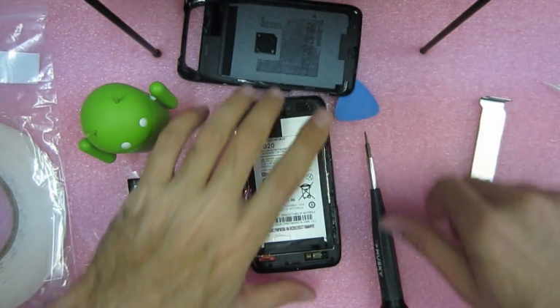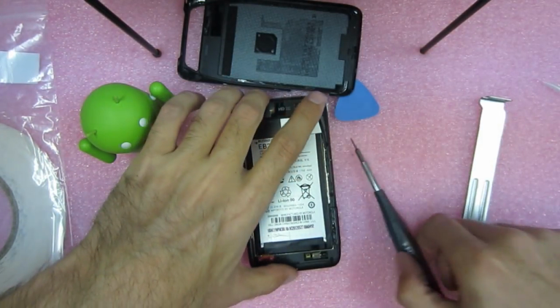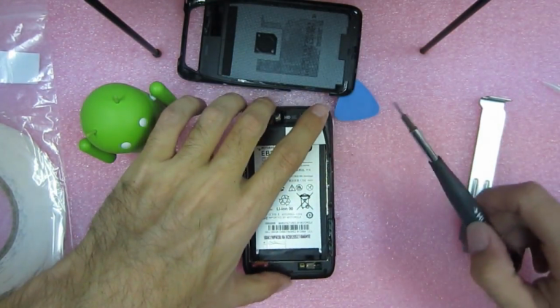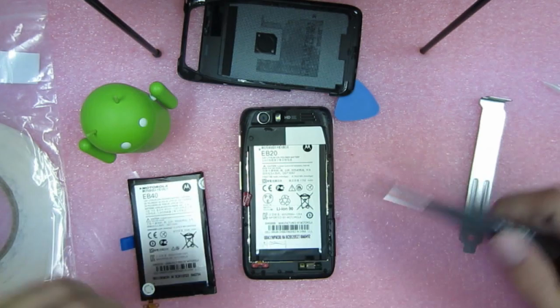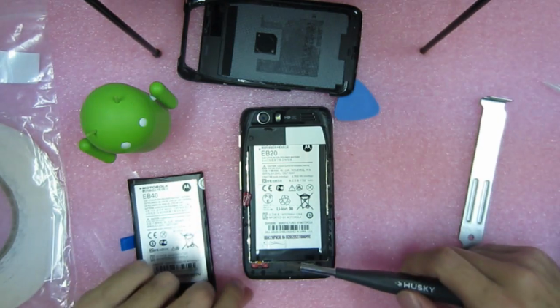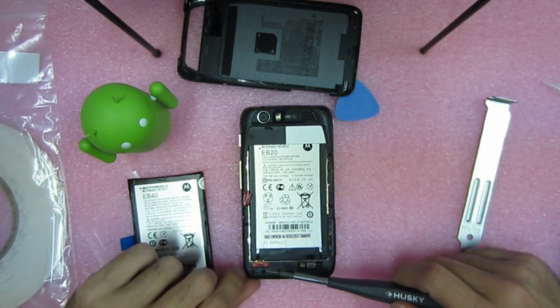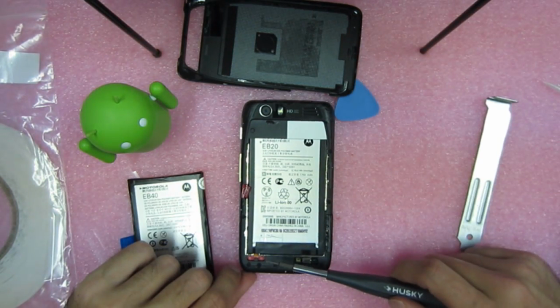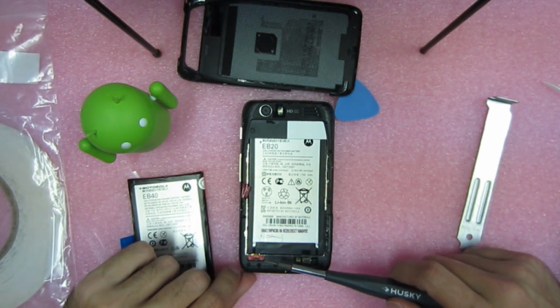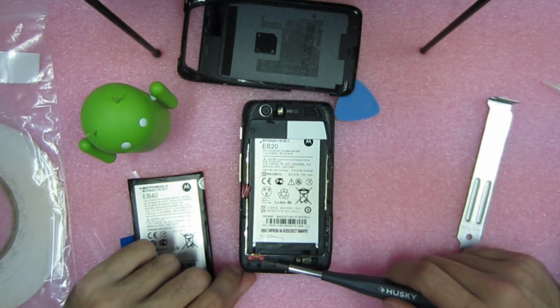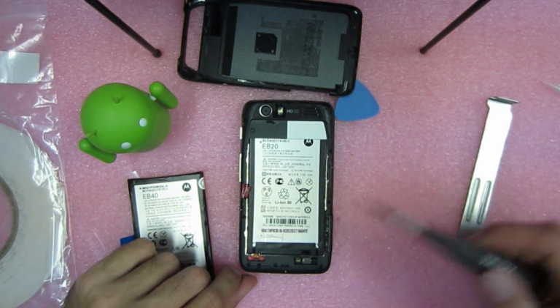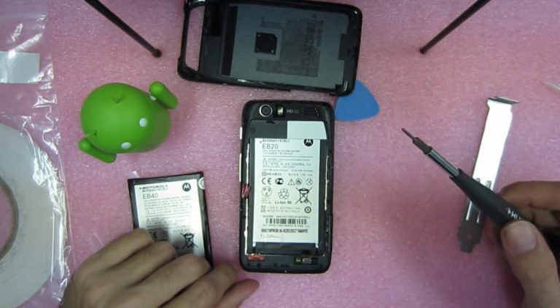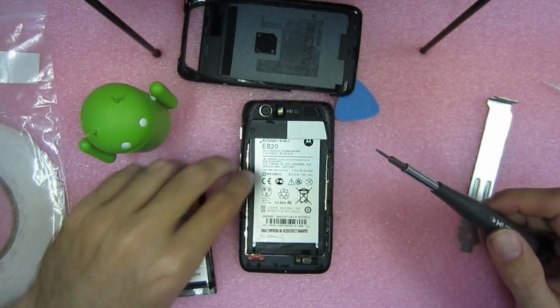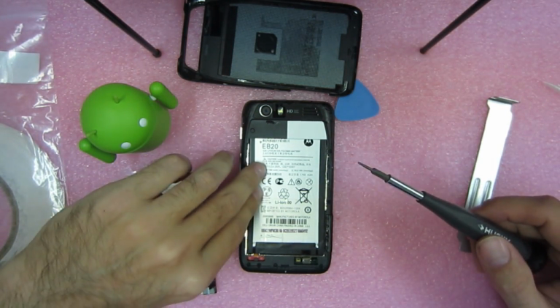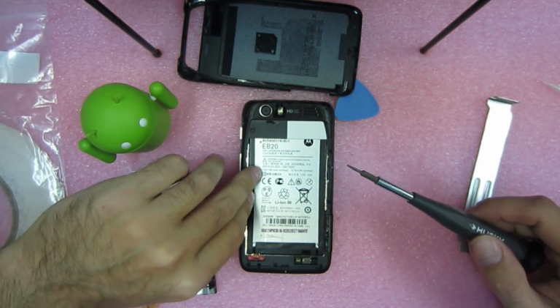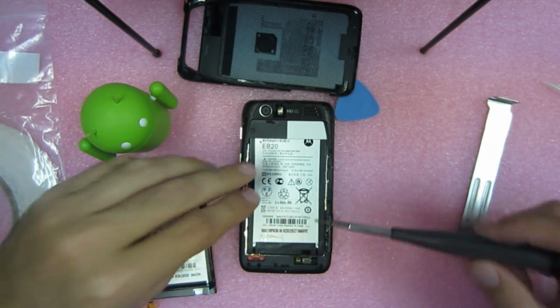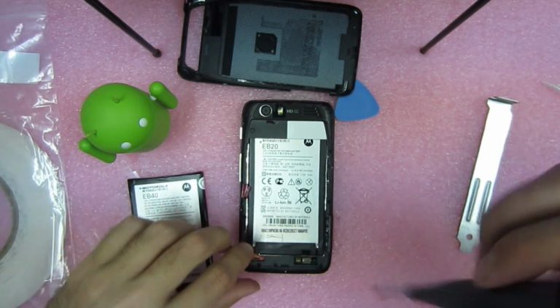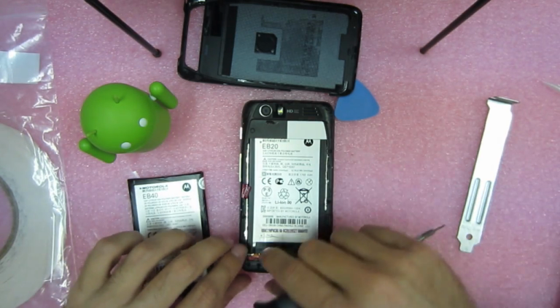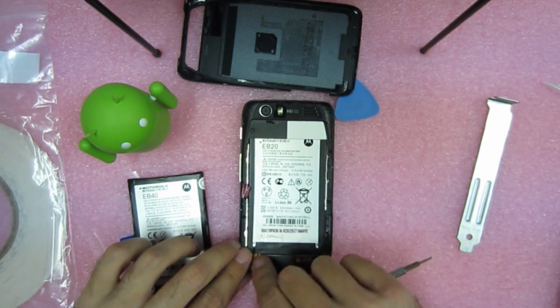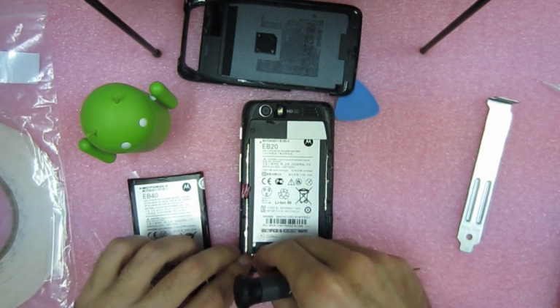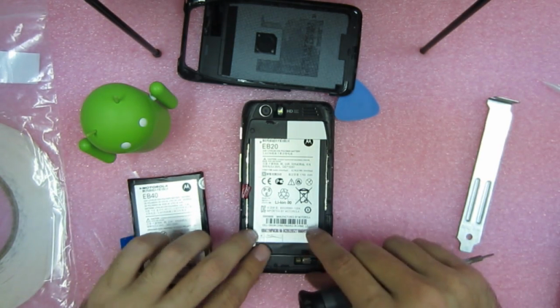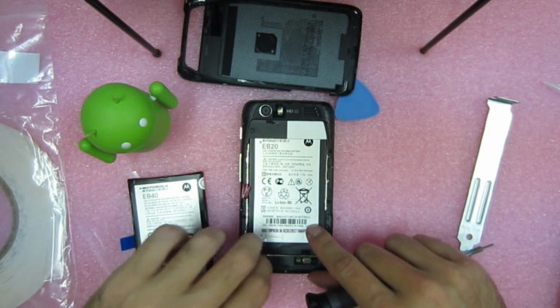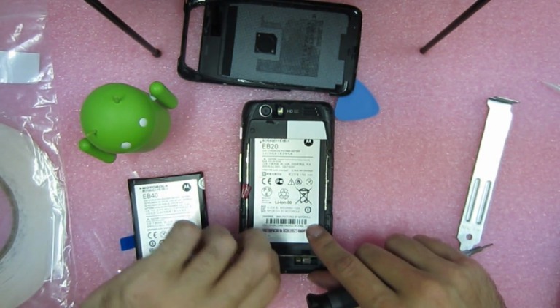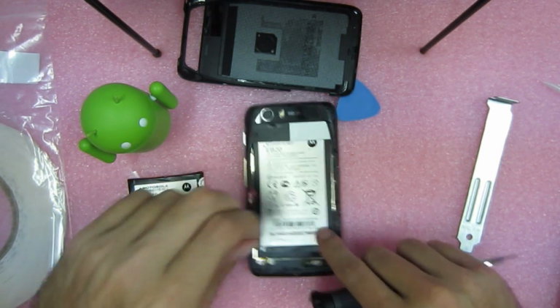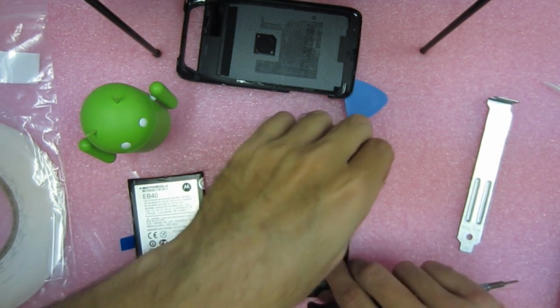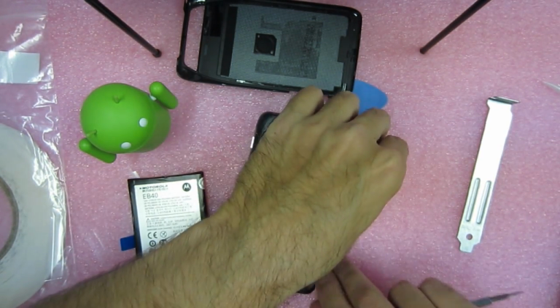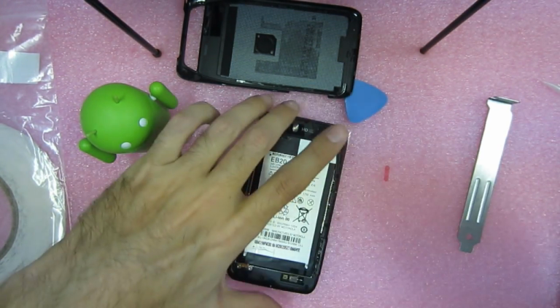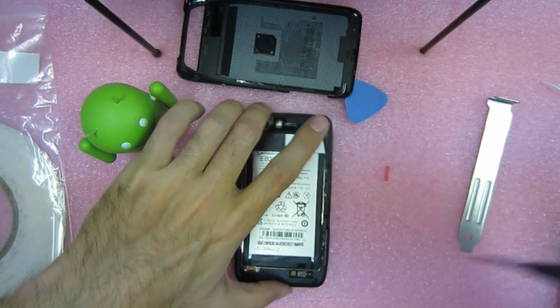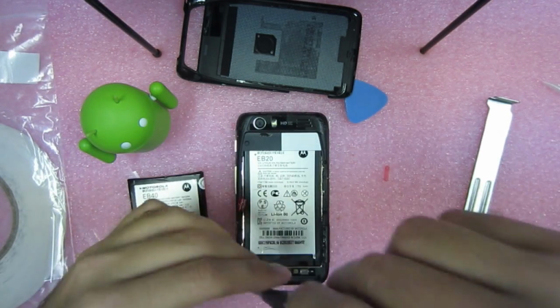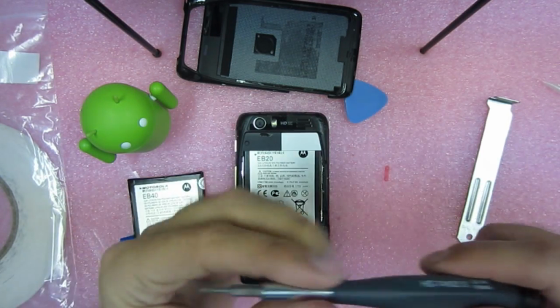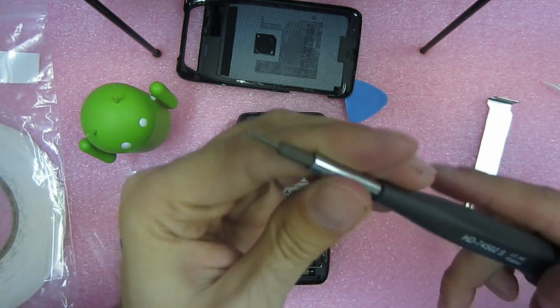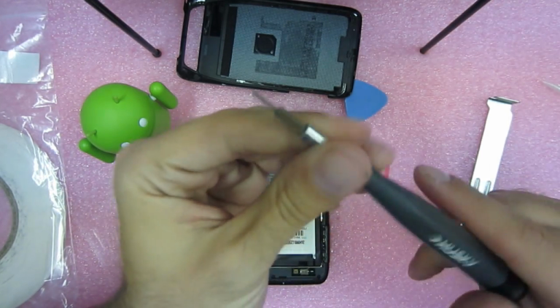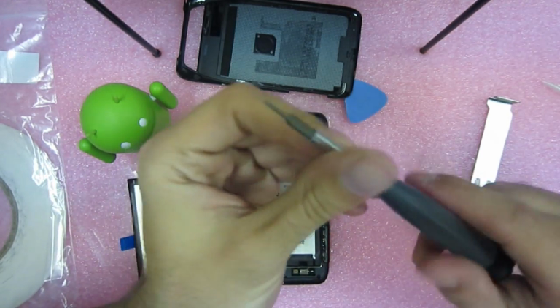So now you've got your screws — your battery screws. You want to take that off first before you try to do anything with the battery. You need the T5 for this.